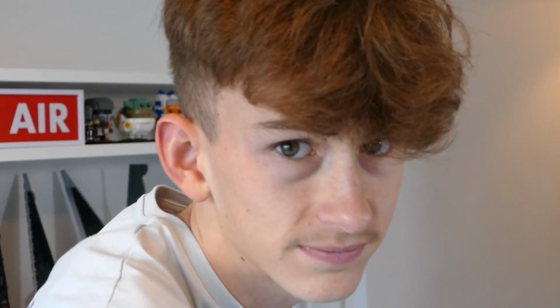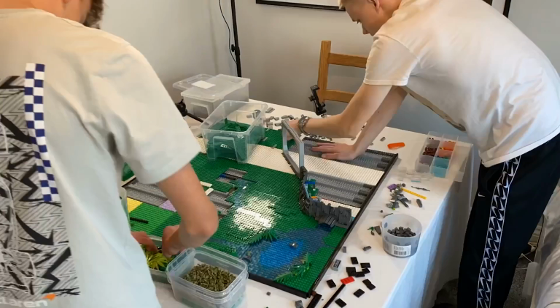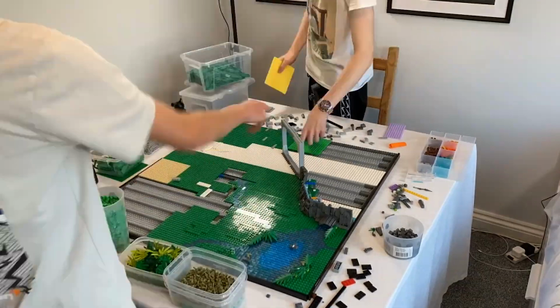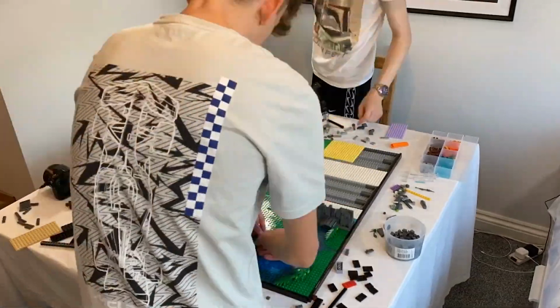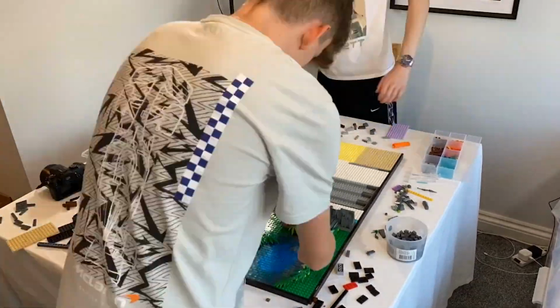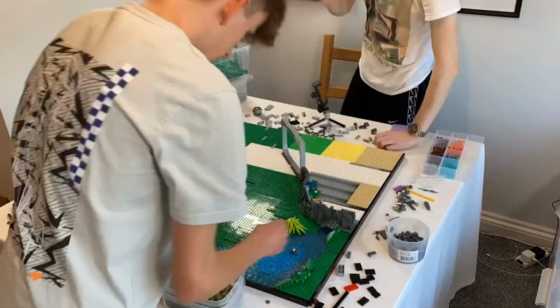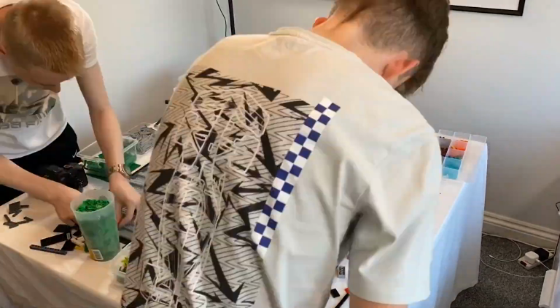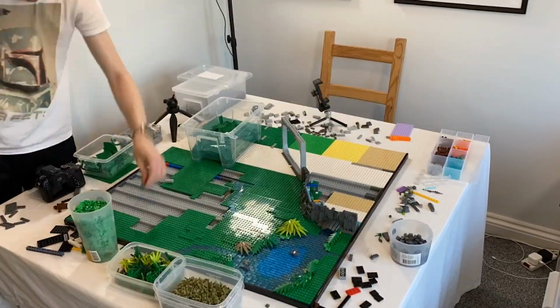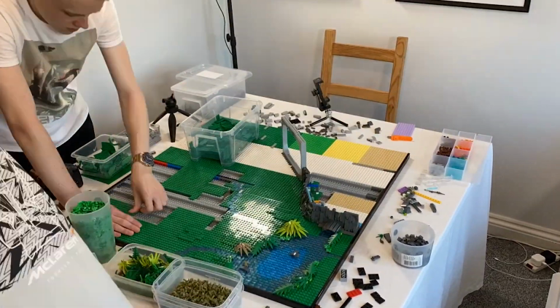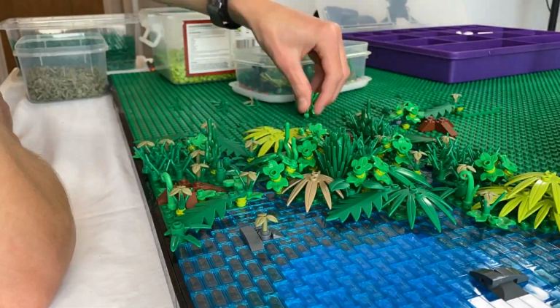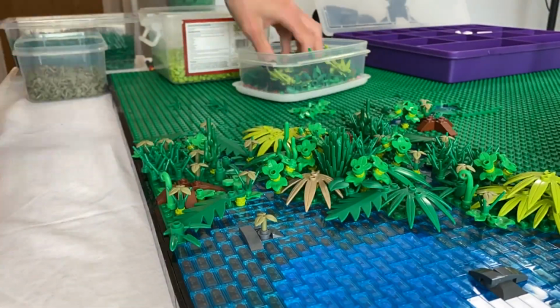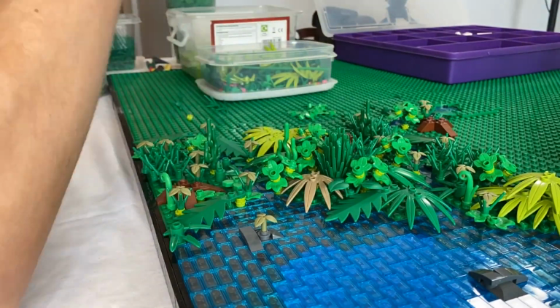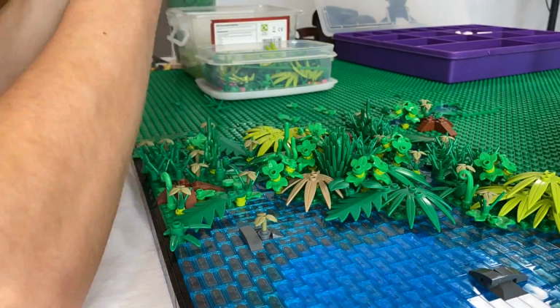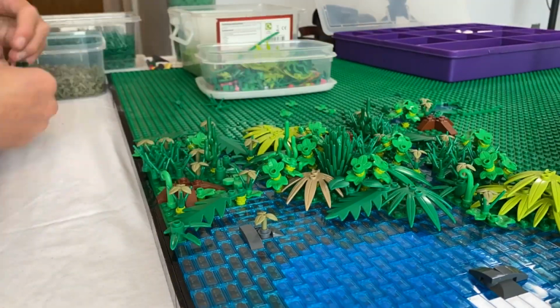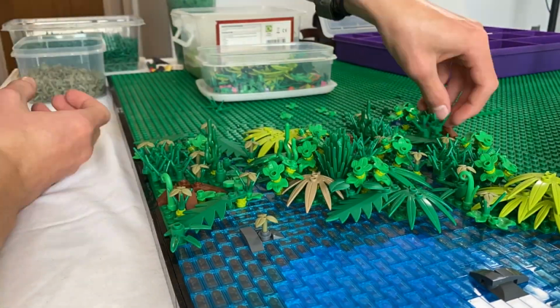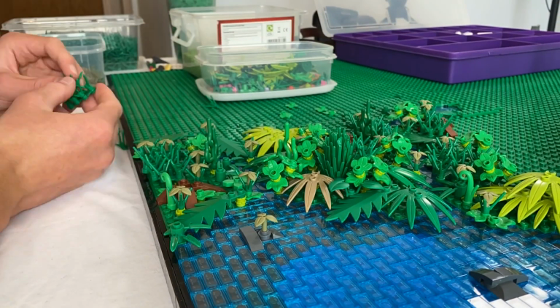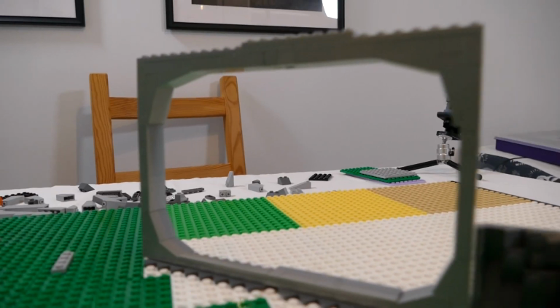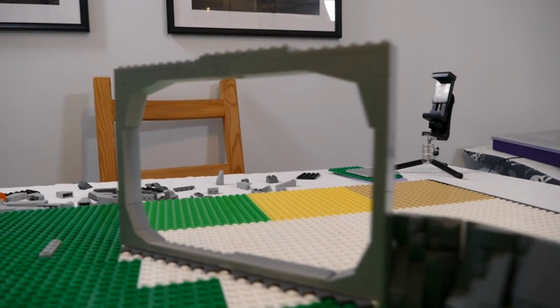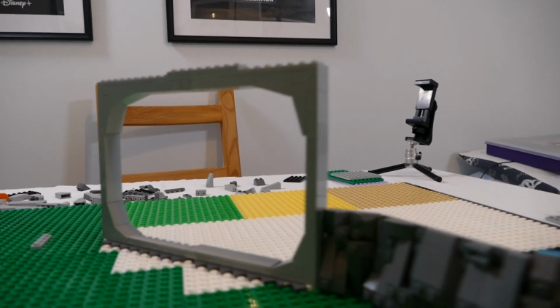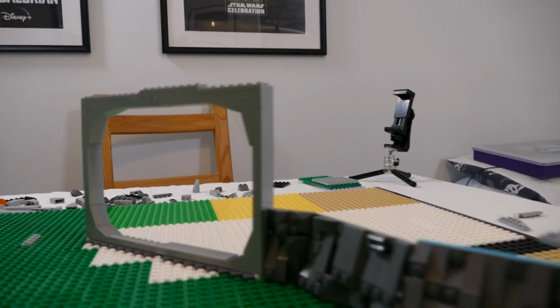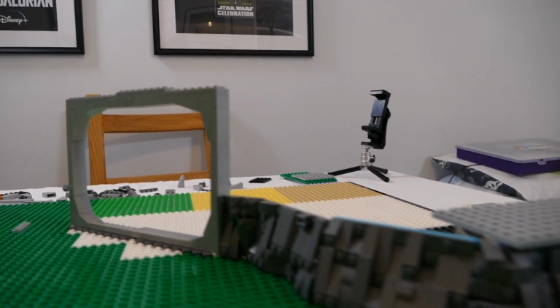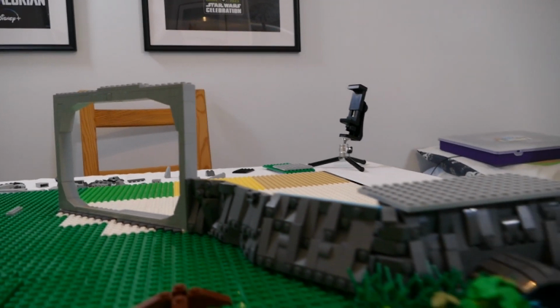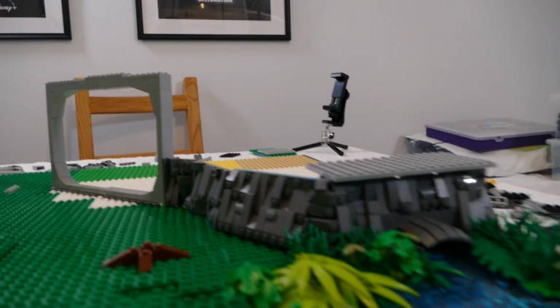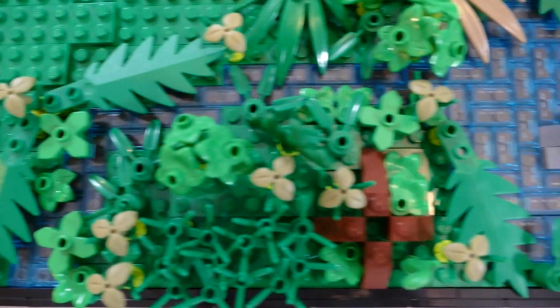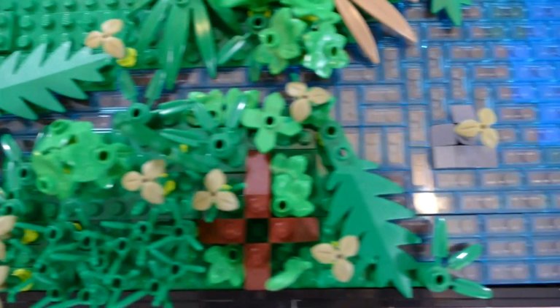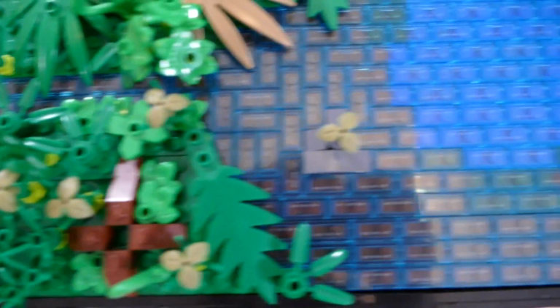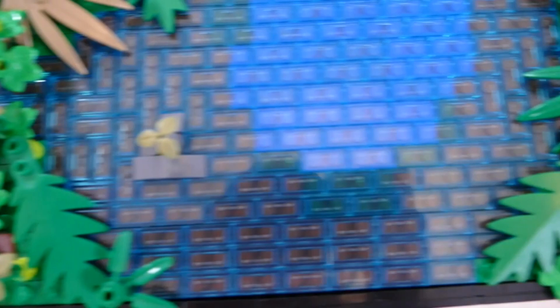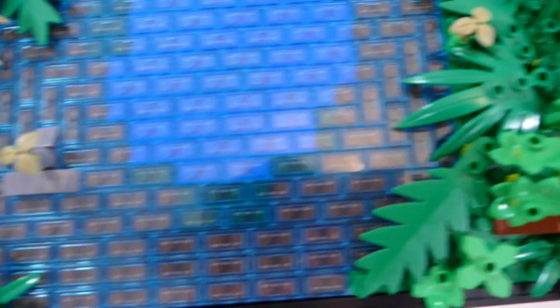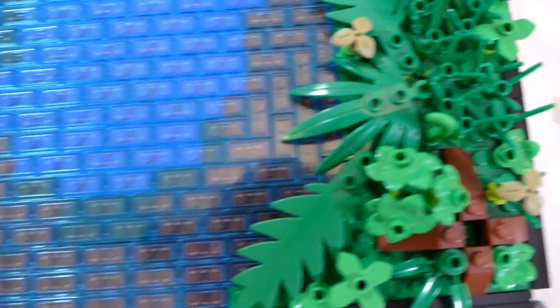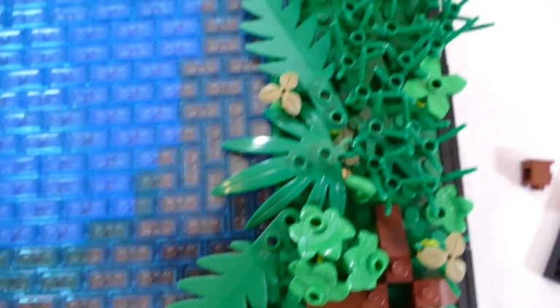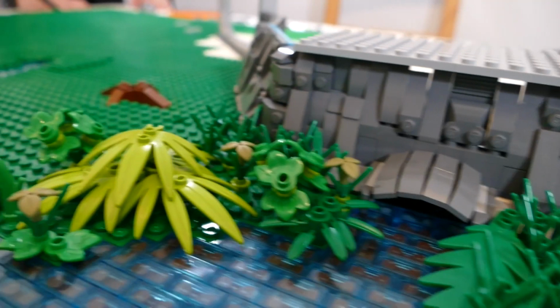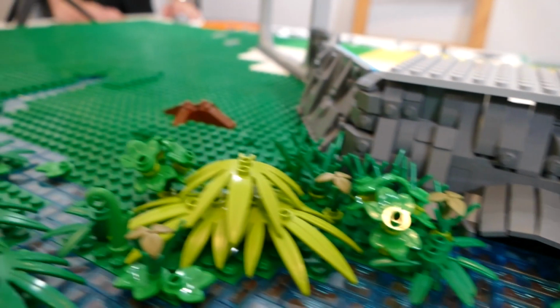Nonetheless, we carried on for the next few hours and finished the day with an entrance to the base, some very nice rock work, a river, and the beginnings of a forest.